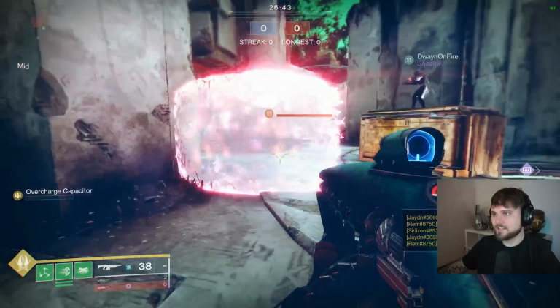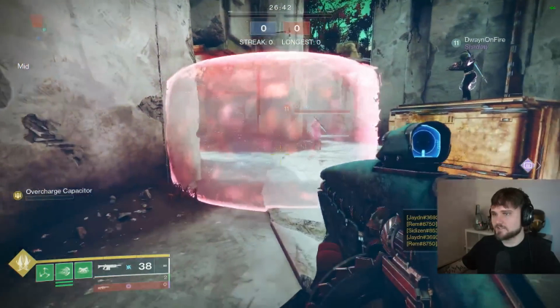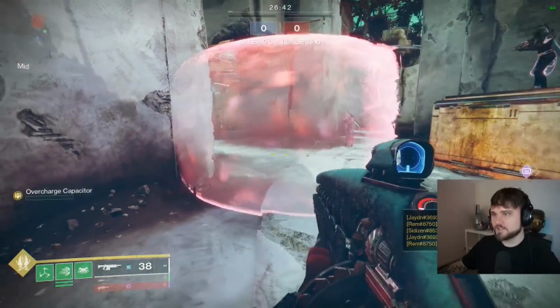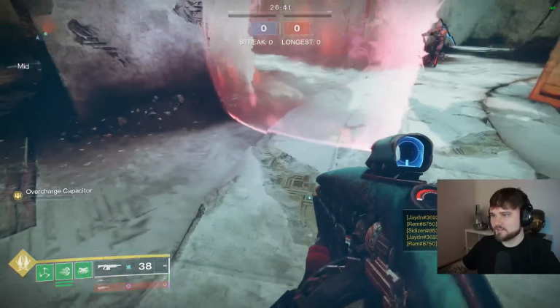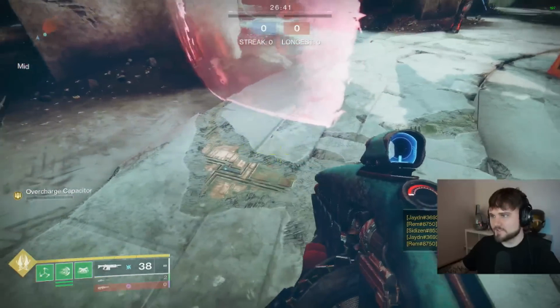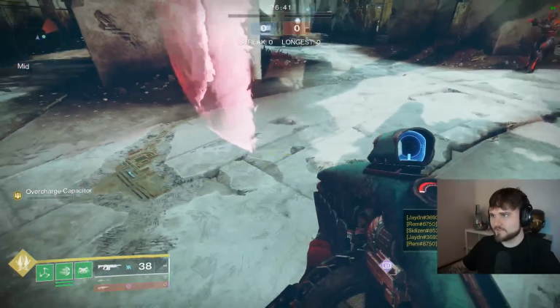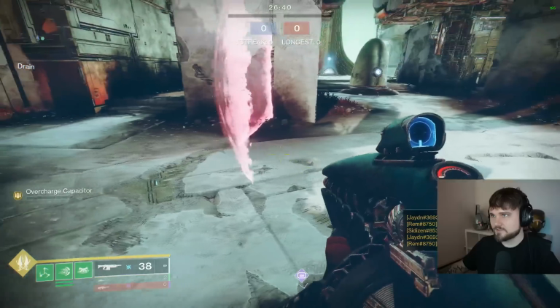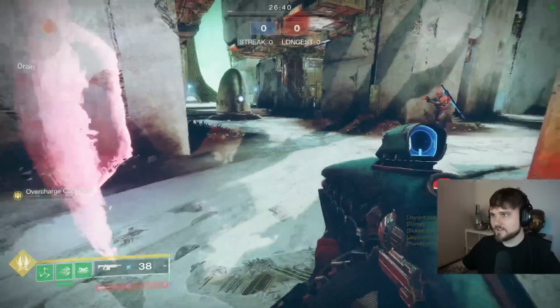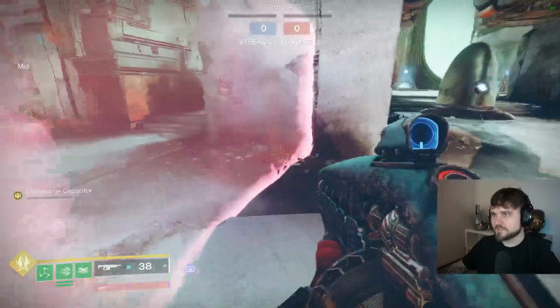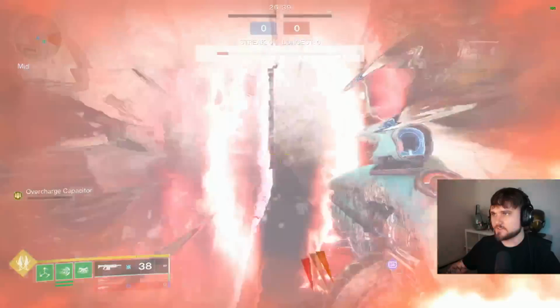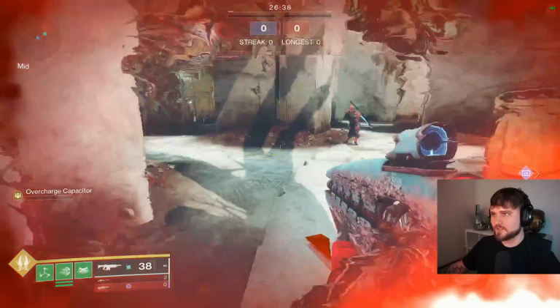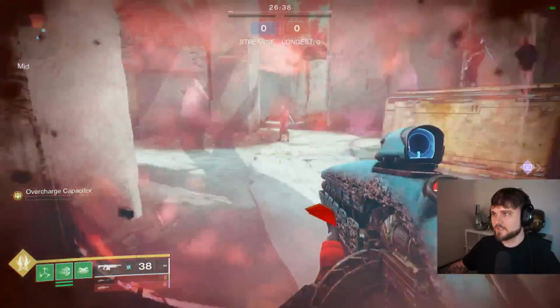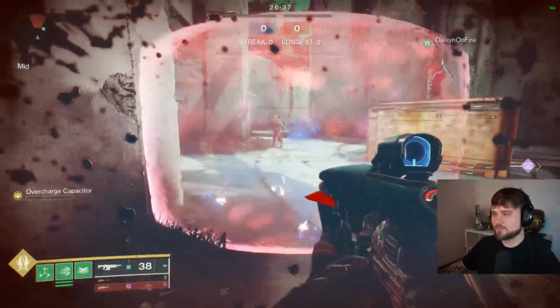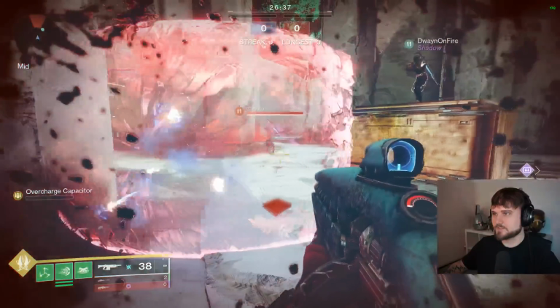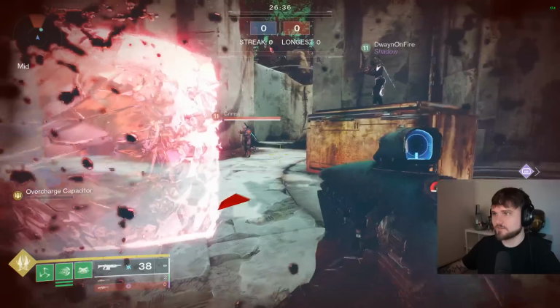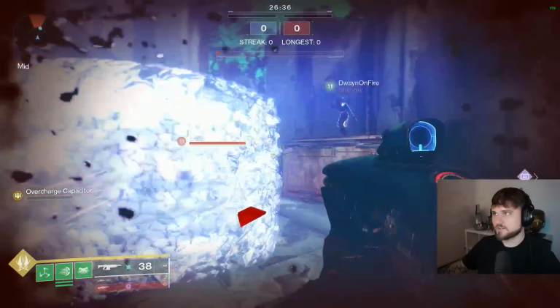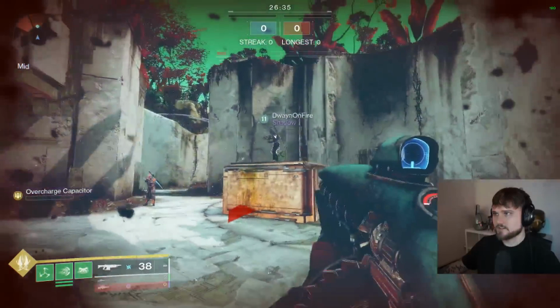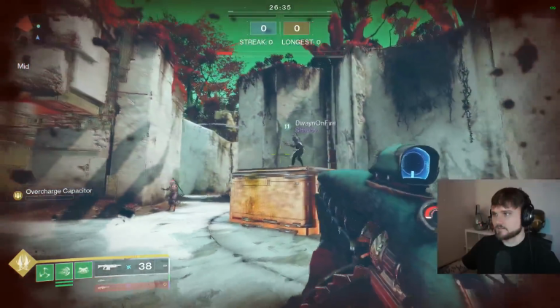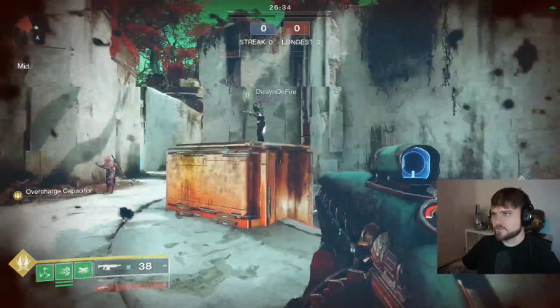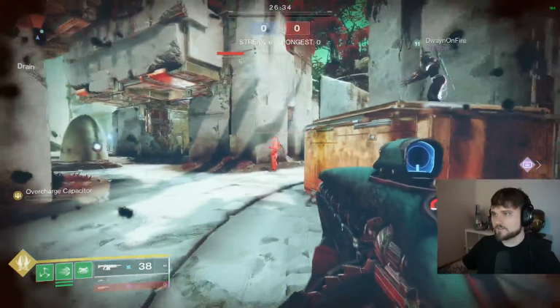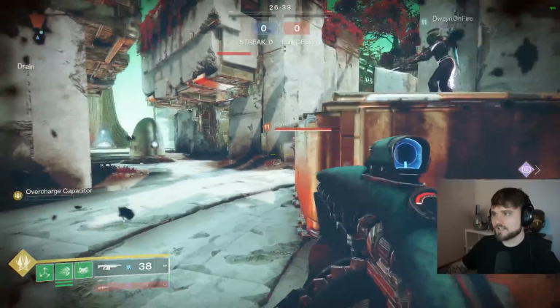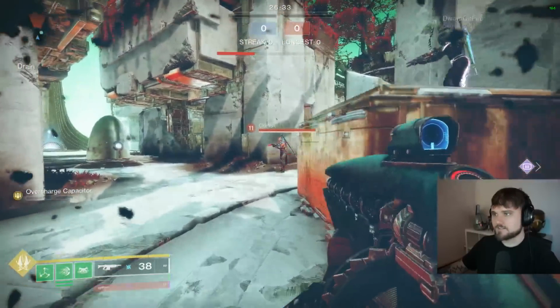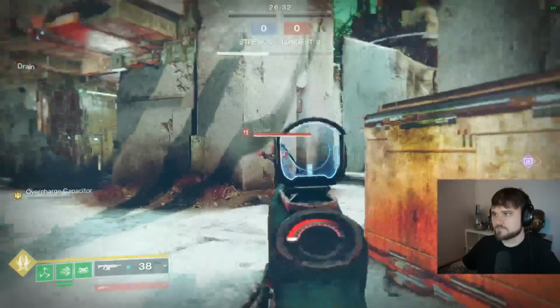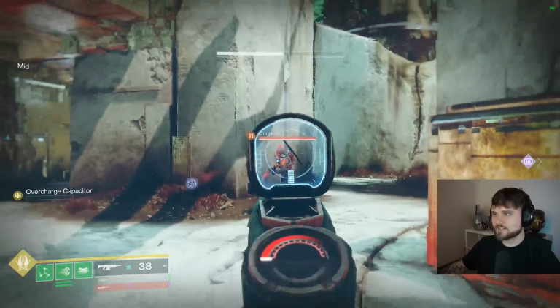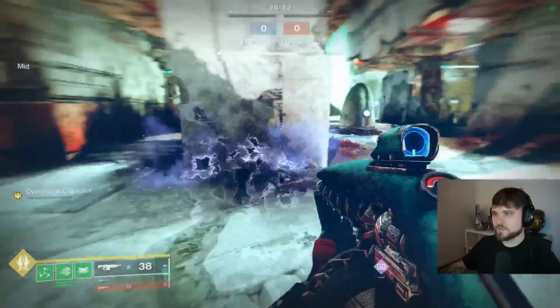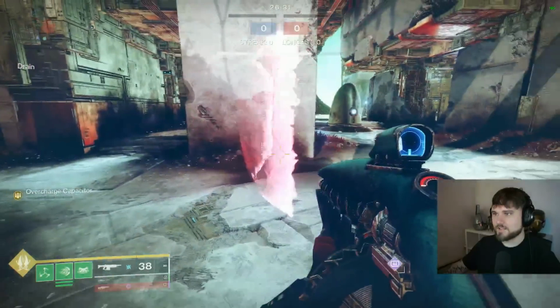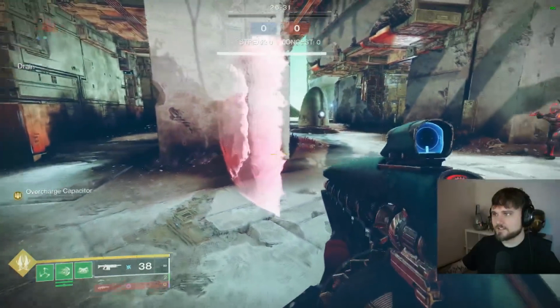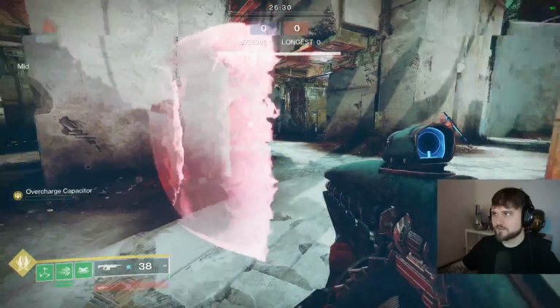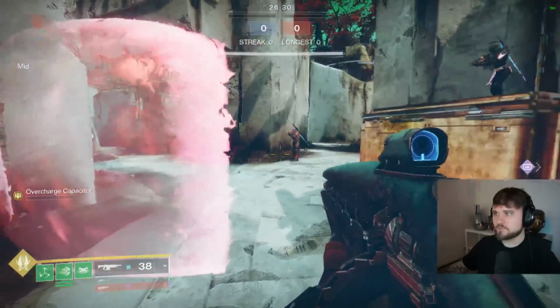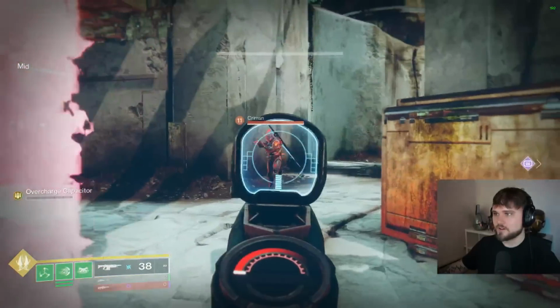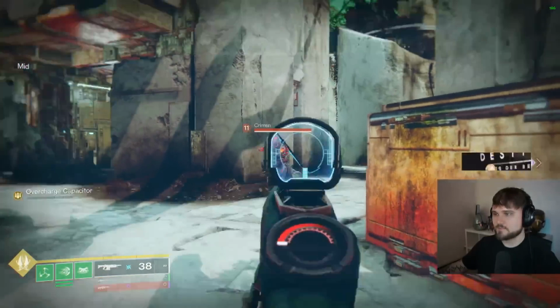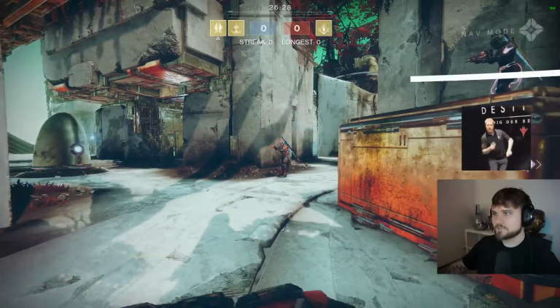At range it slows me down — notice how I've been slowed. Then obviously you know the normal titan wall effects, you walk through it. So this is great for cover inside Trials and stuff. If you have a teammate down and you need to revive them, you can throw the wall at them. It's pretty epic.